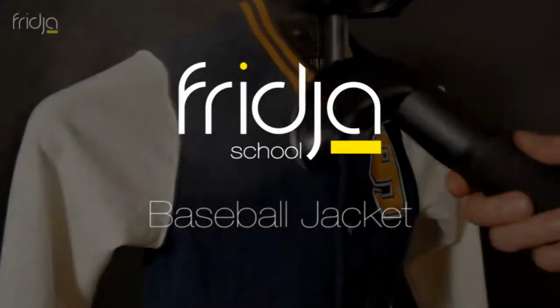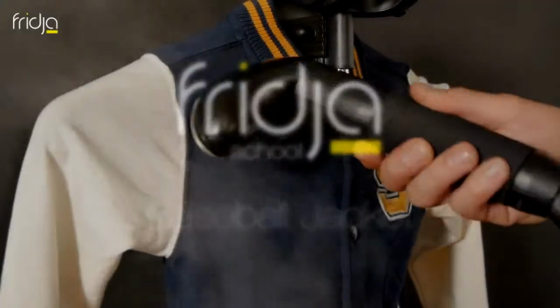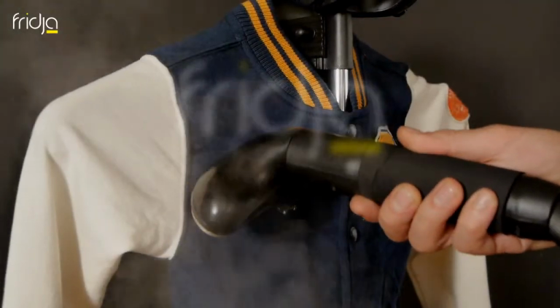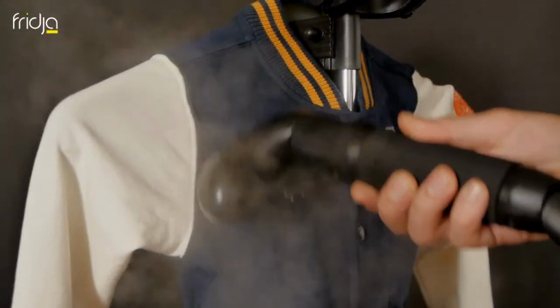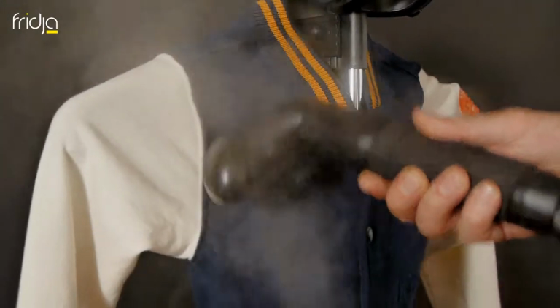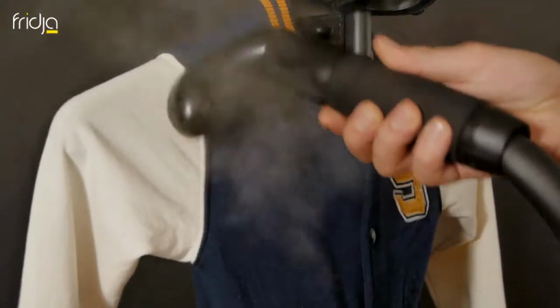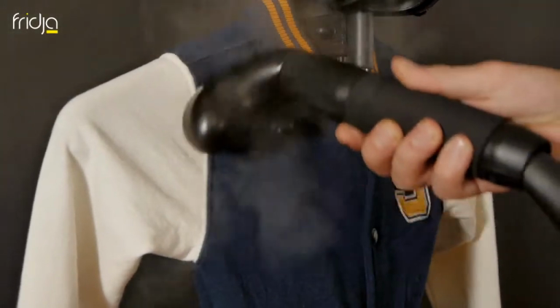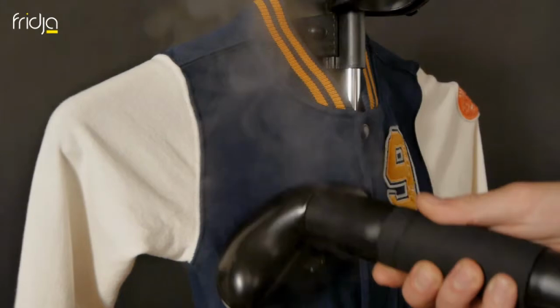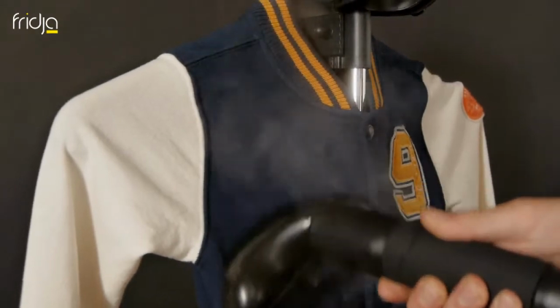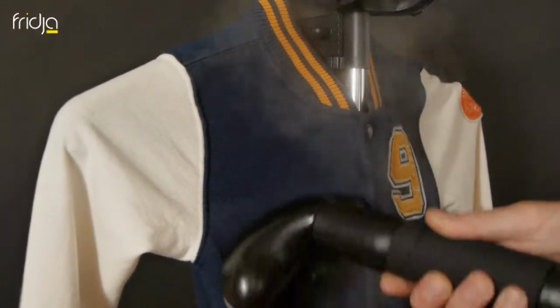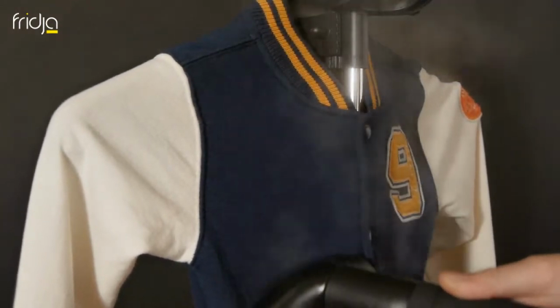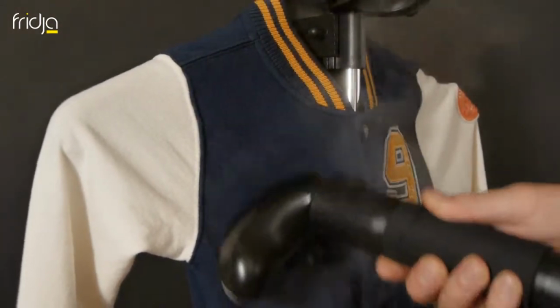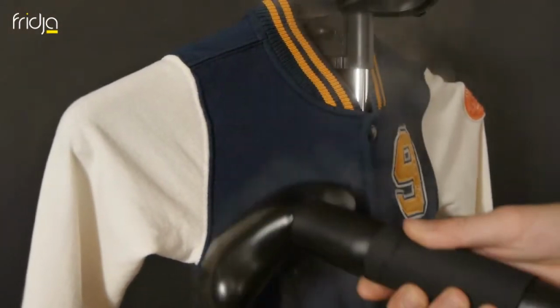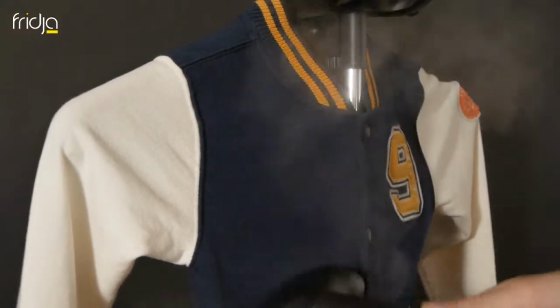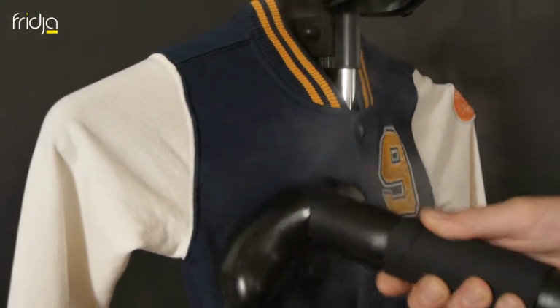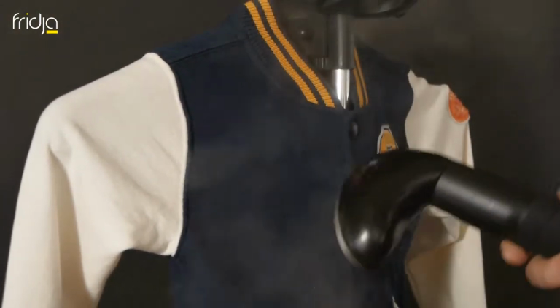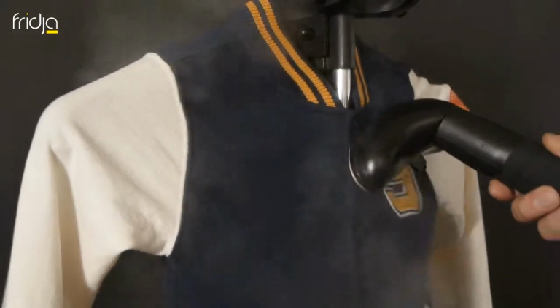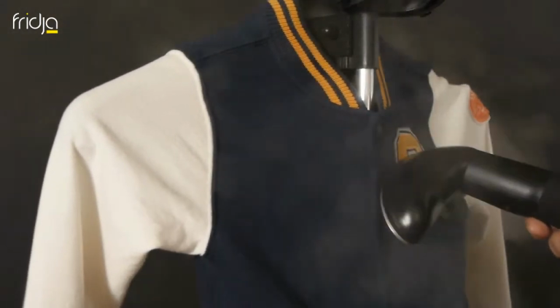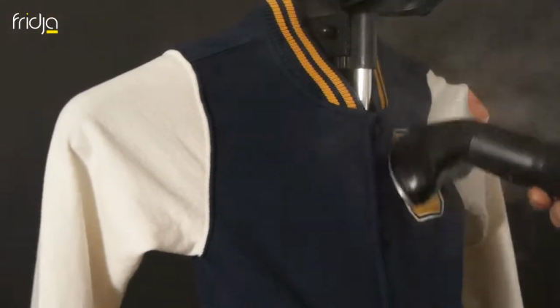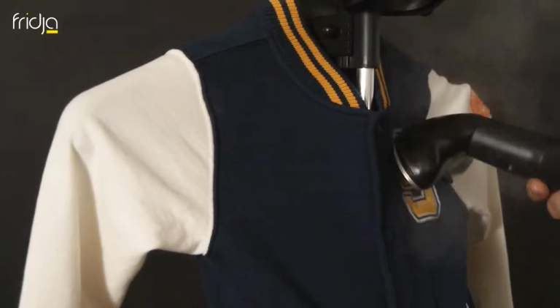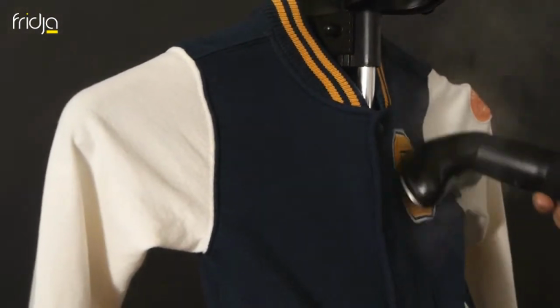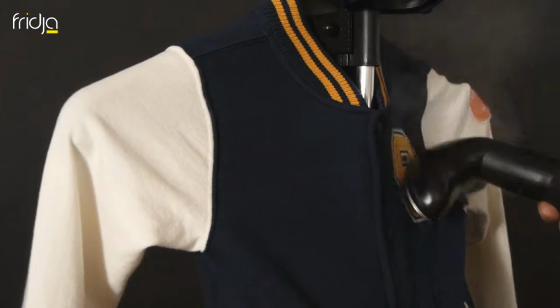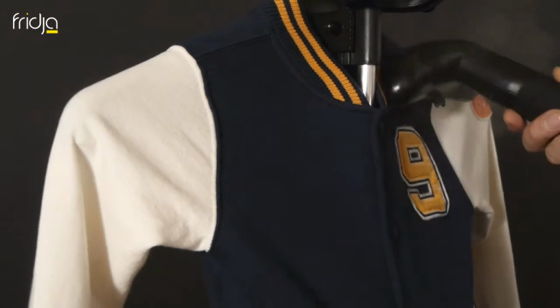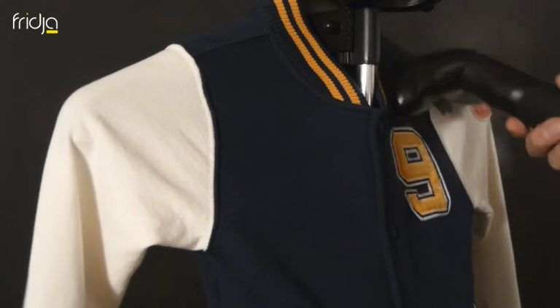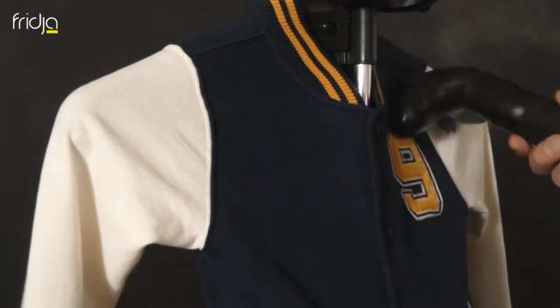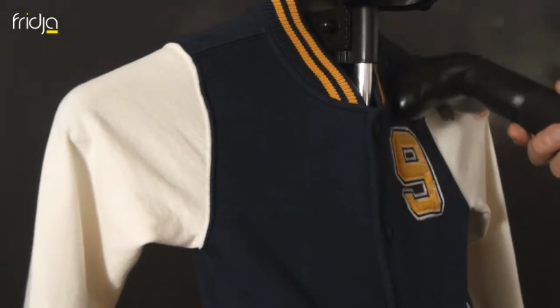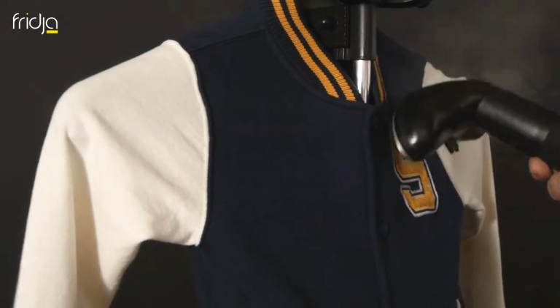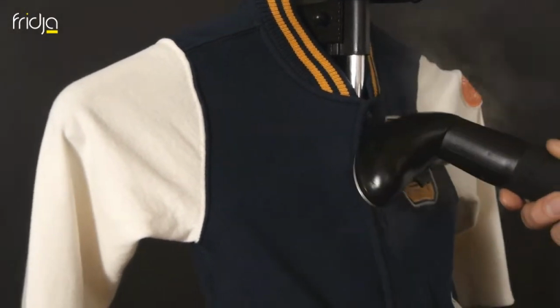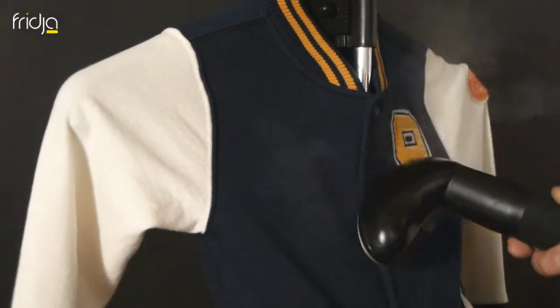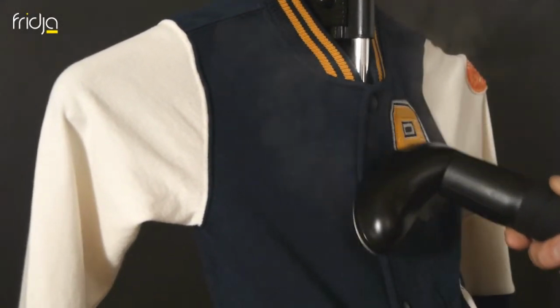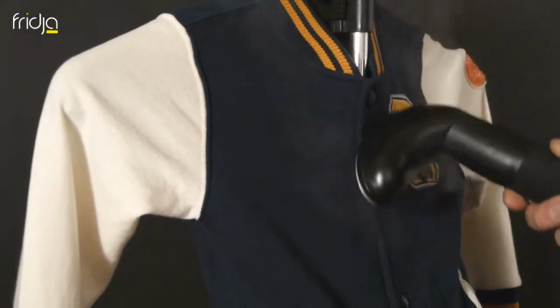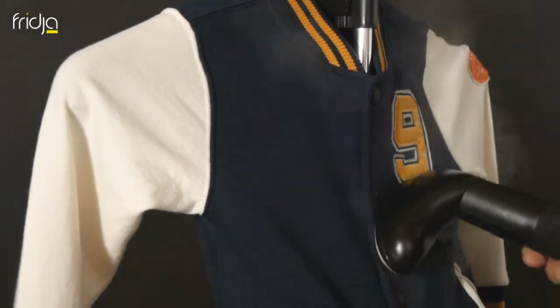This teeny baseball jacket would be nearly impossible to navigate an iron round. However, with a steamer, you can refresh and remove creases easily, as well as remove any unpleasant odours.